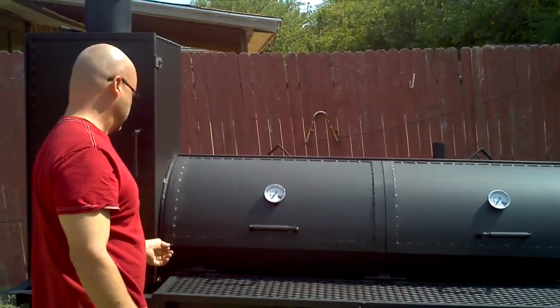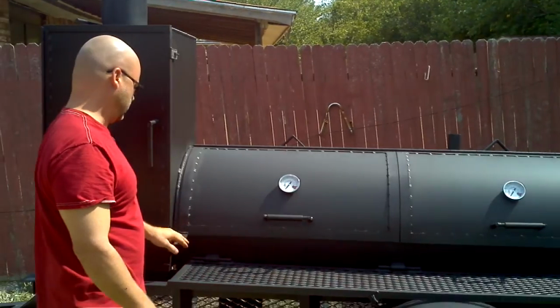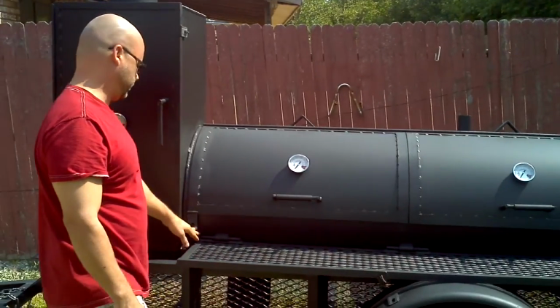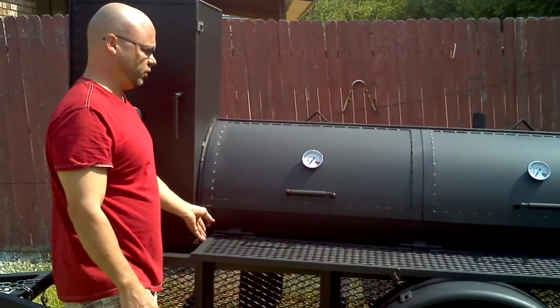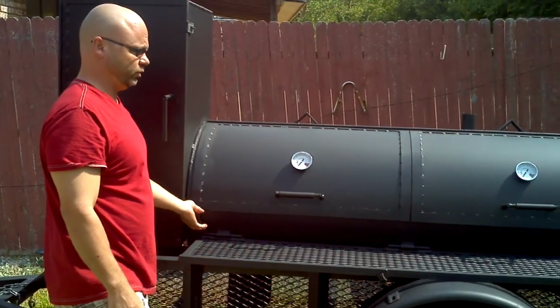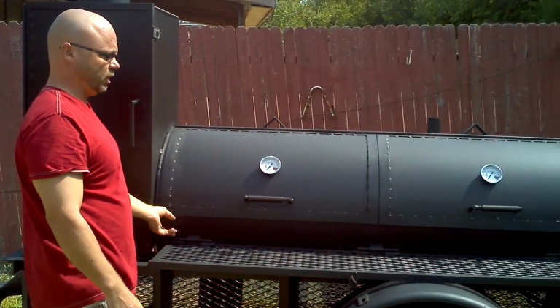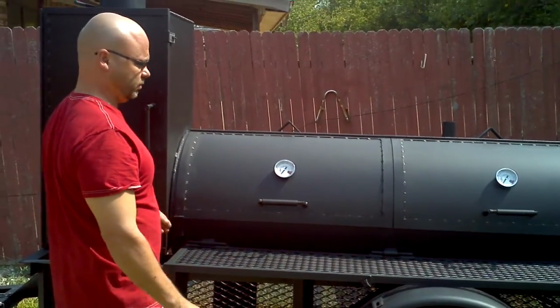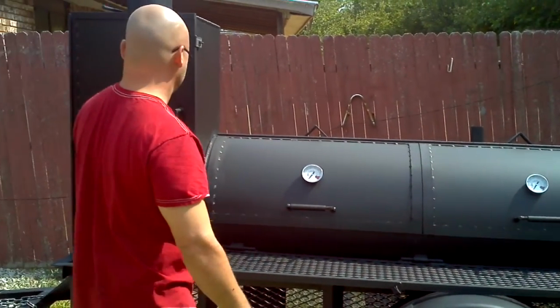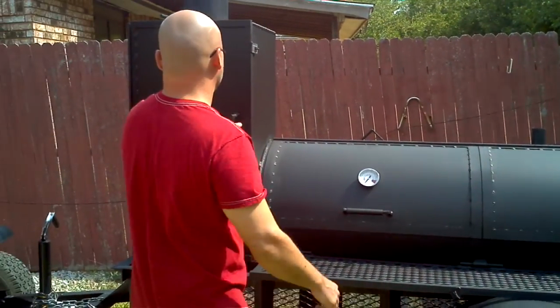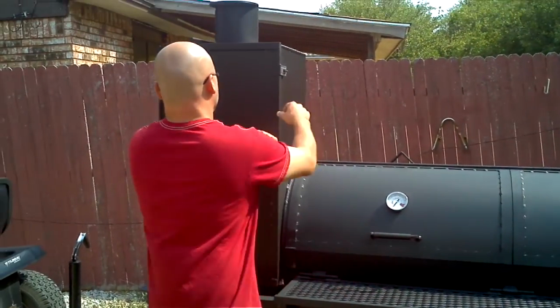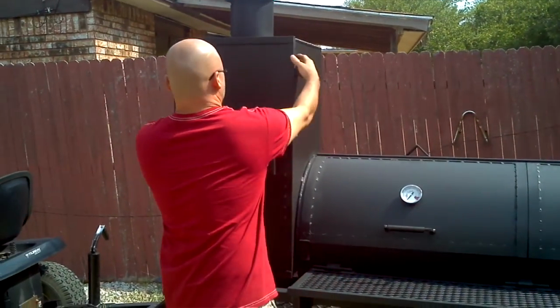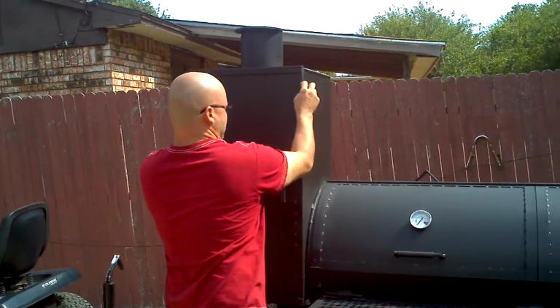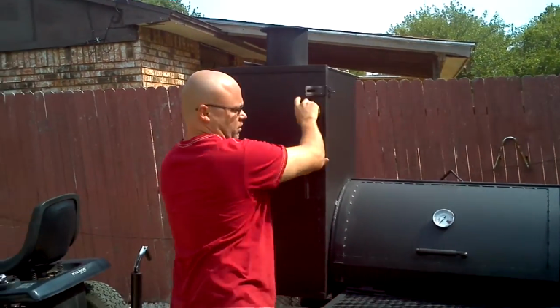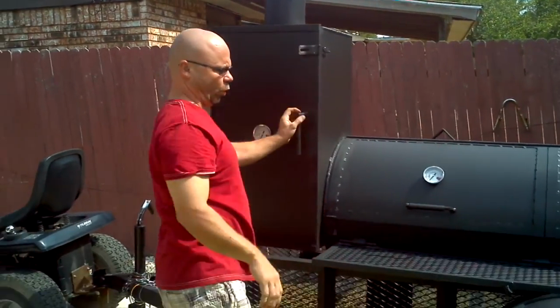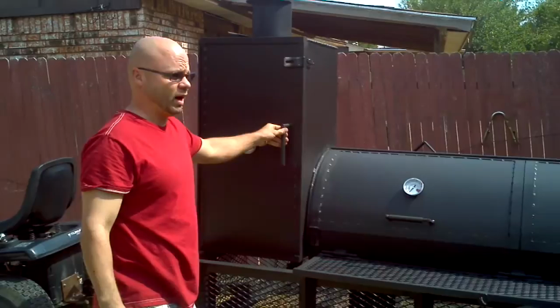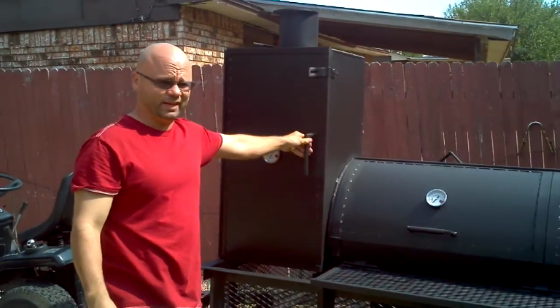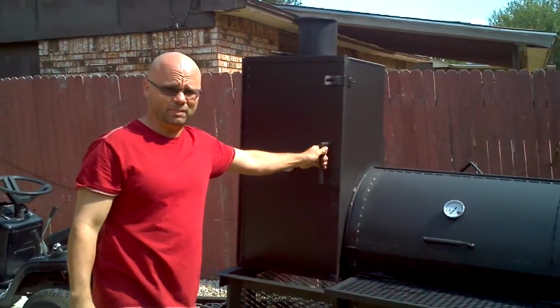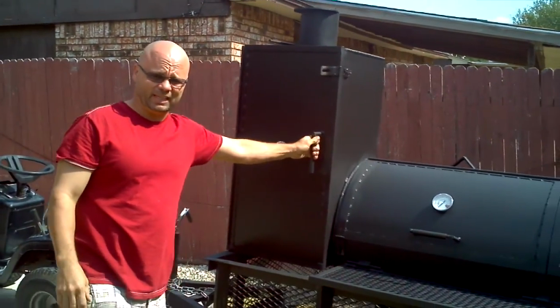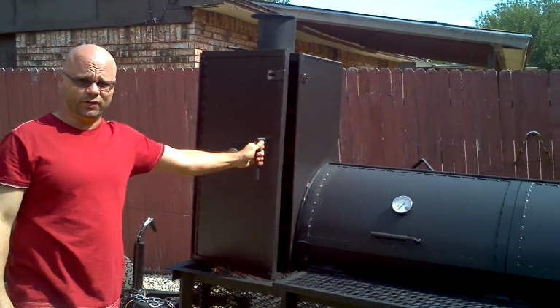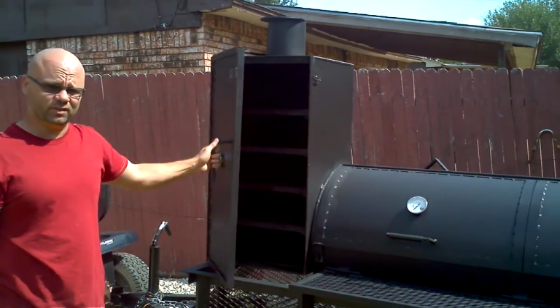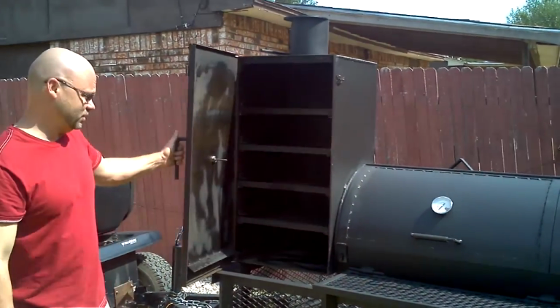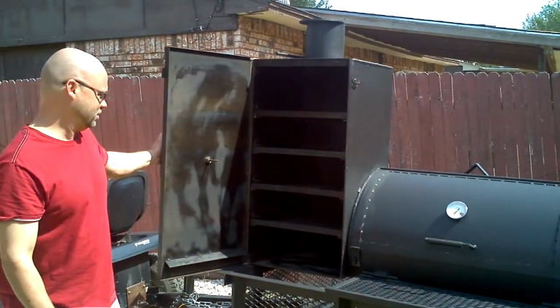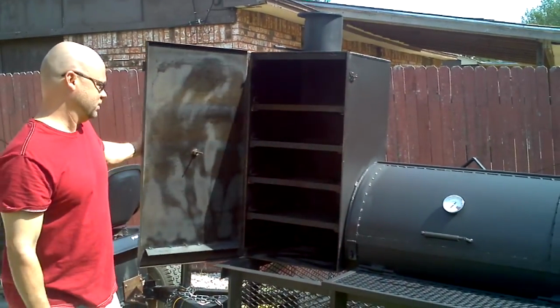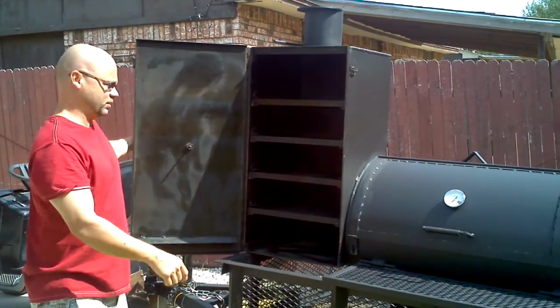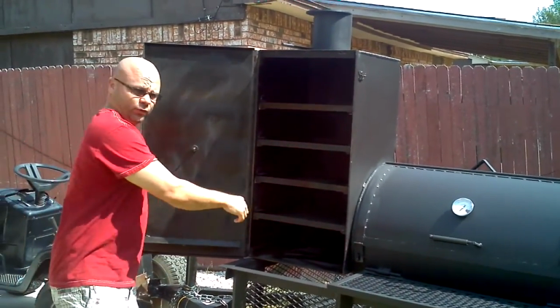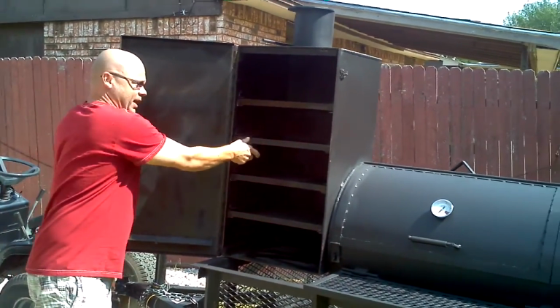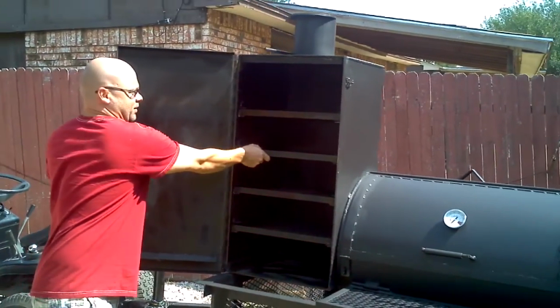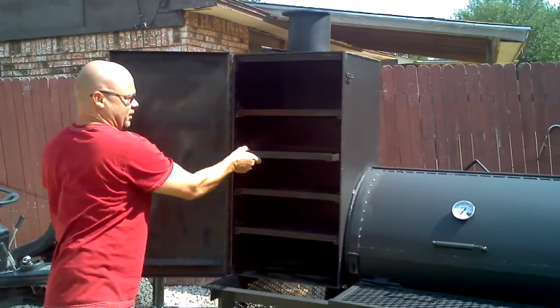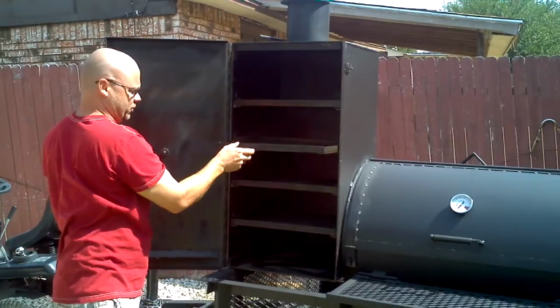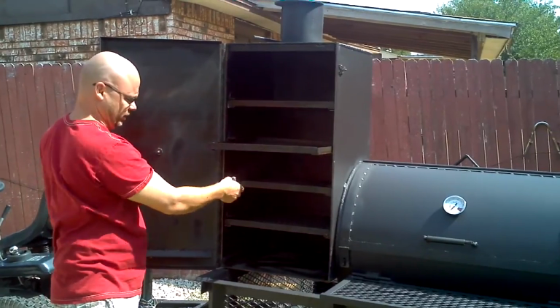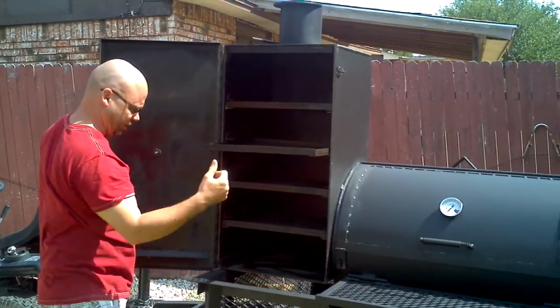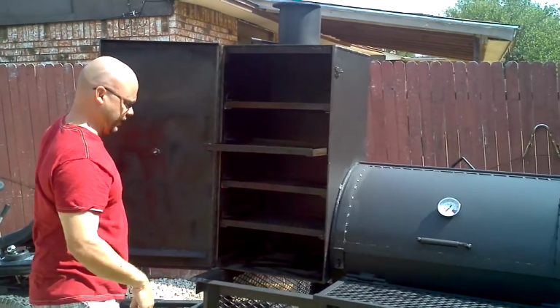Got latches on all the doors so you can lock them. The warming box is 18 by 18 by 36. It's got four slide-out racks in there — they also slide all the way out.